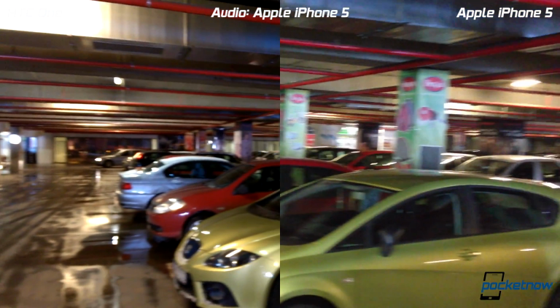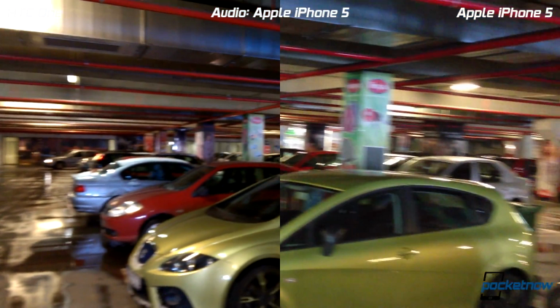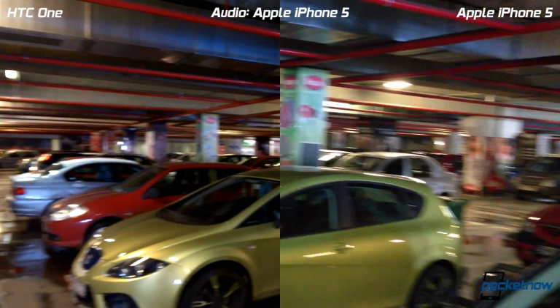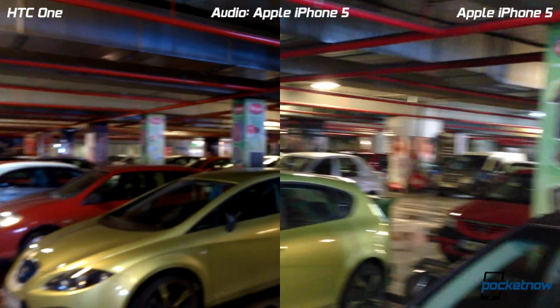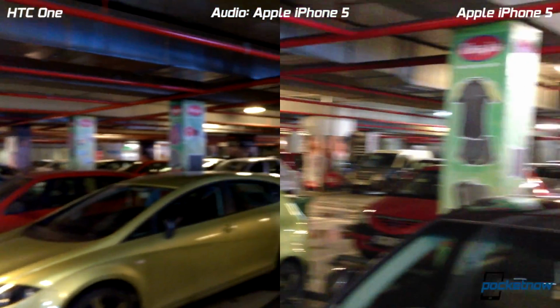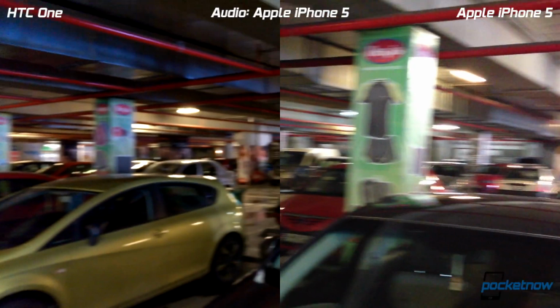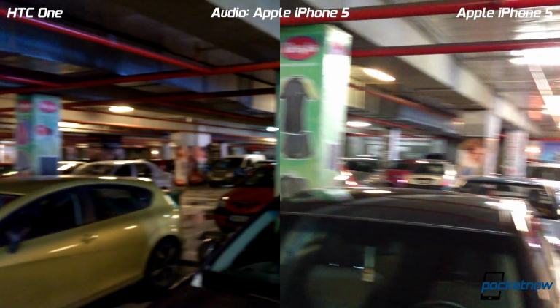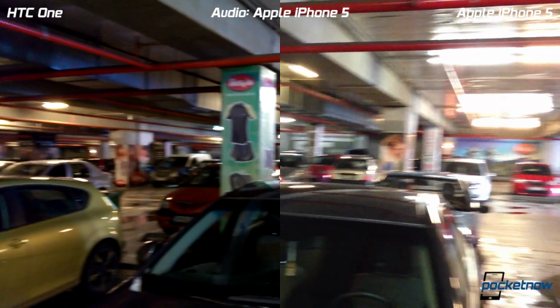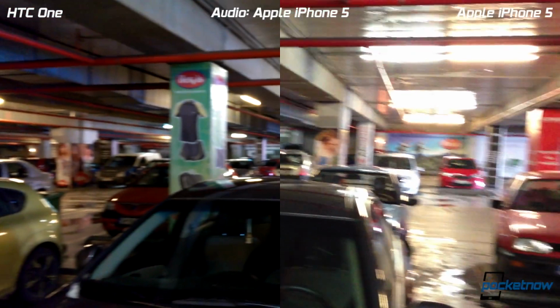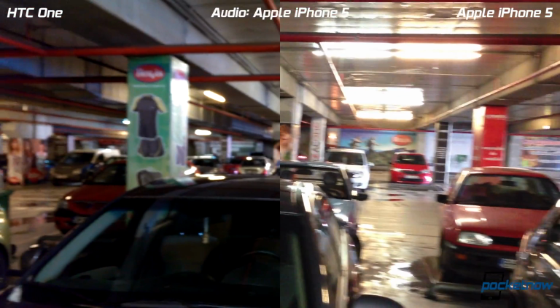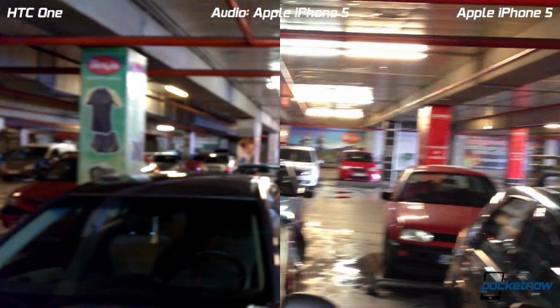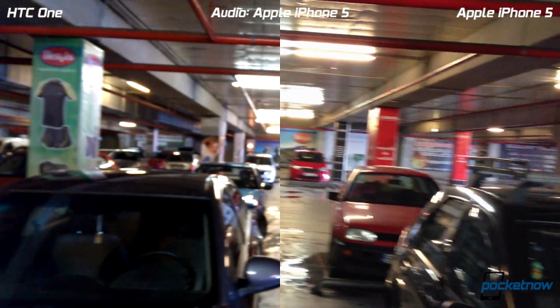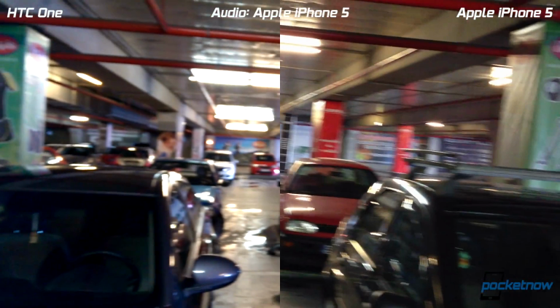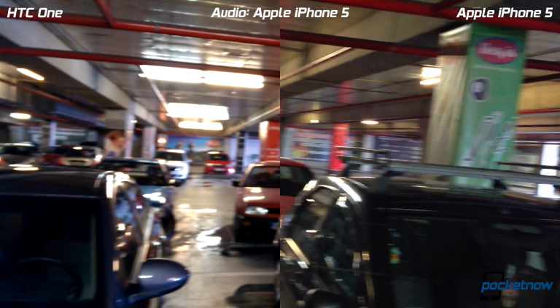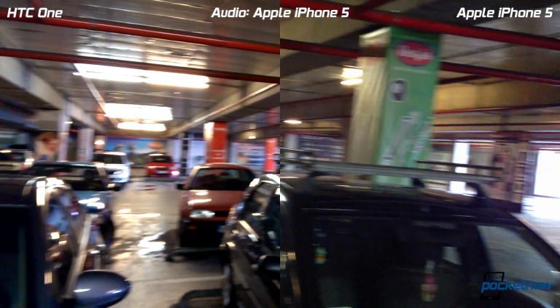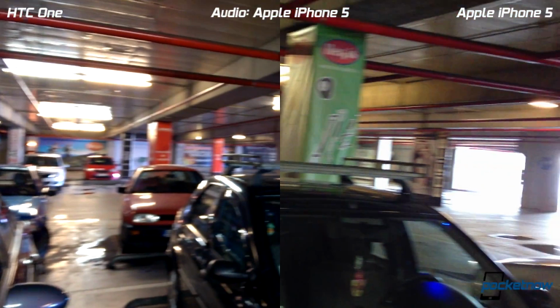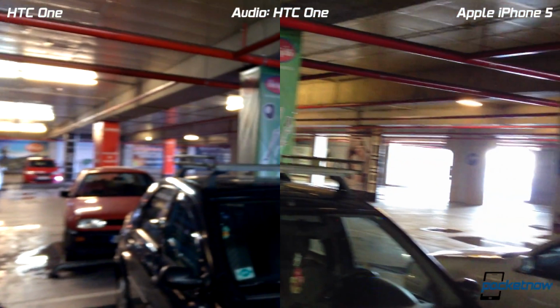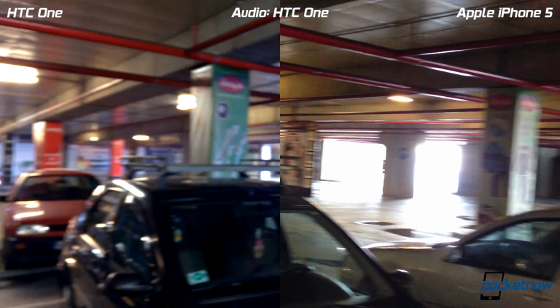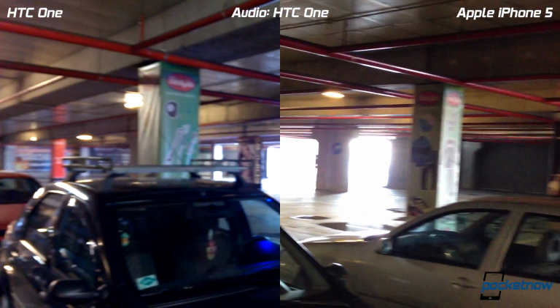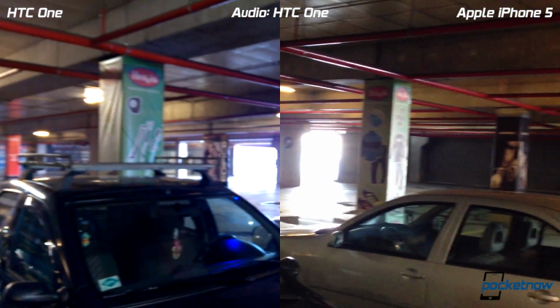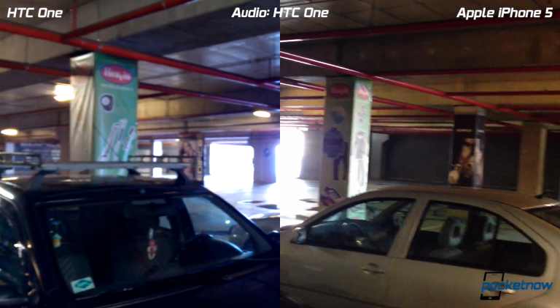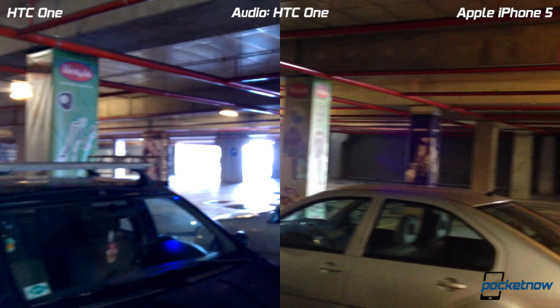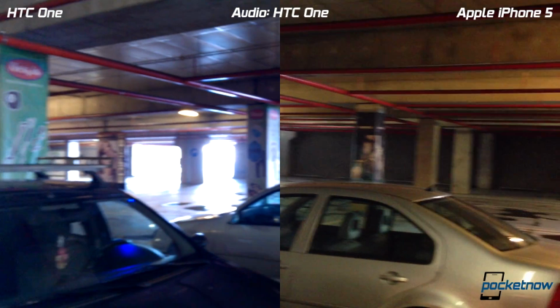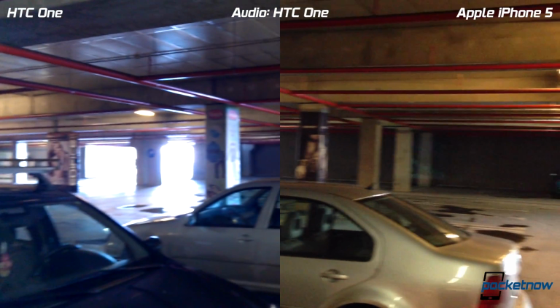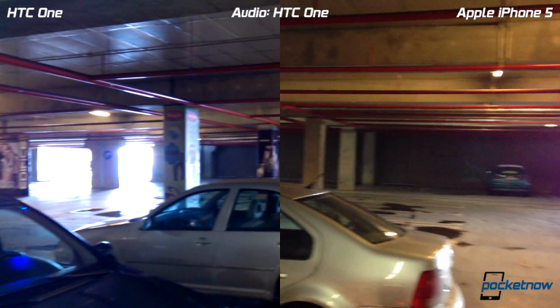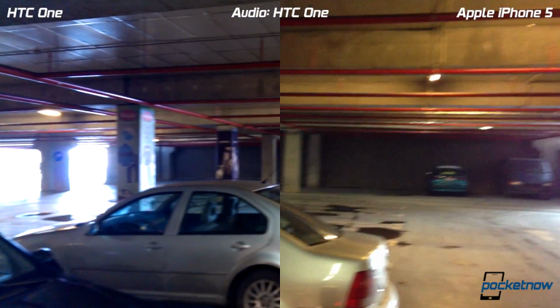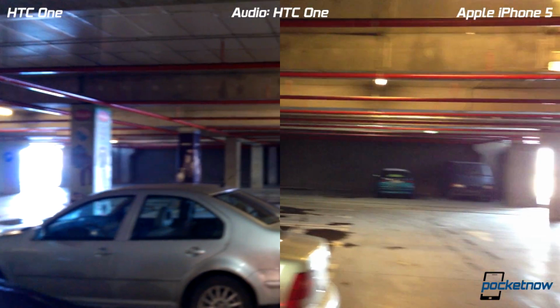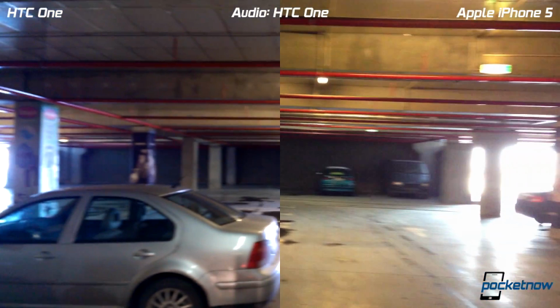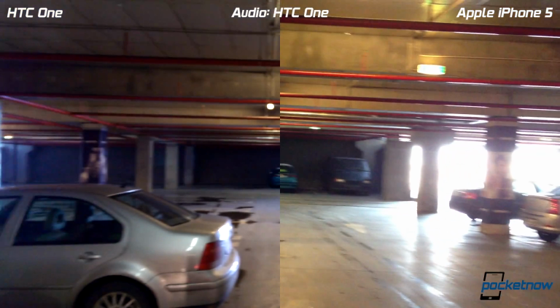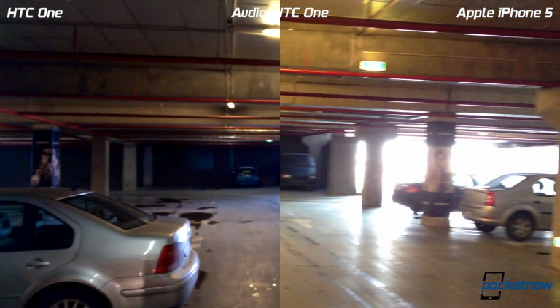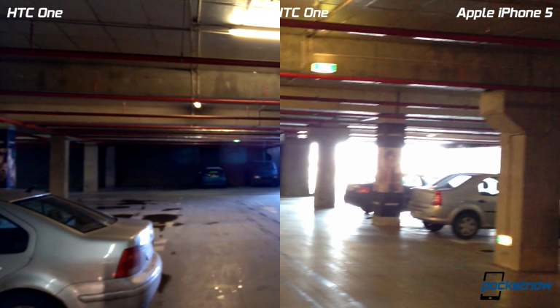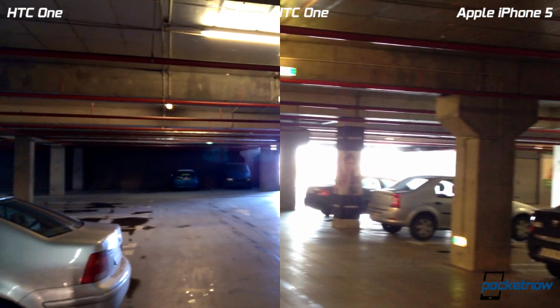We'll just turn around to see the daylight and see how the phones adapt to the new lighting conditions and compensate for exposure.